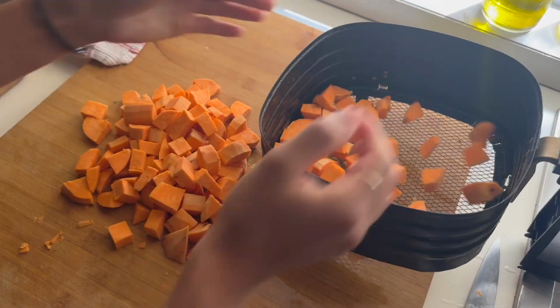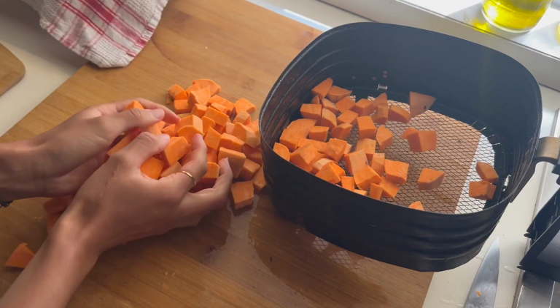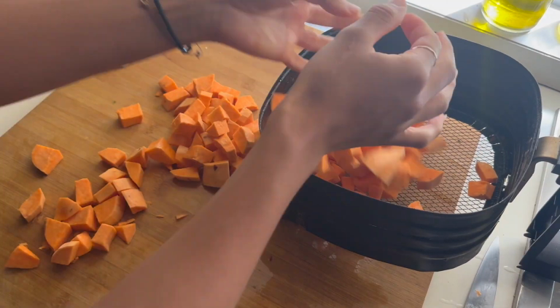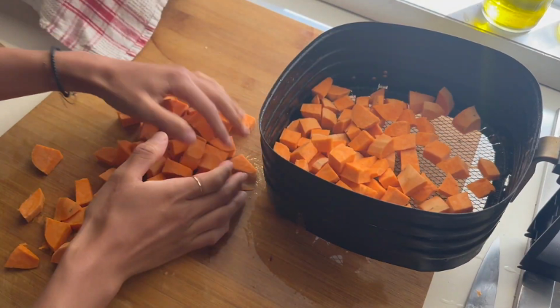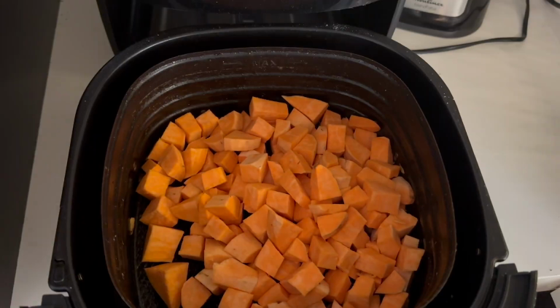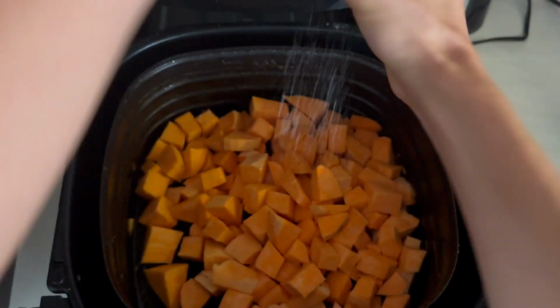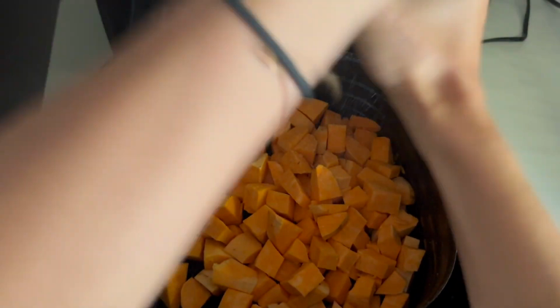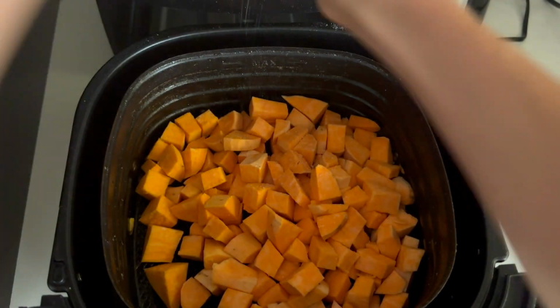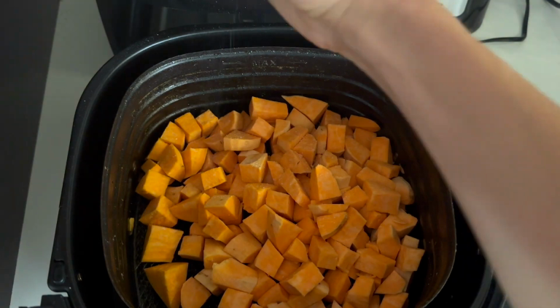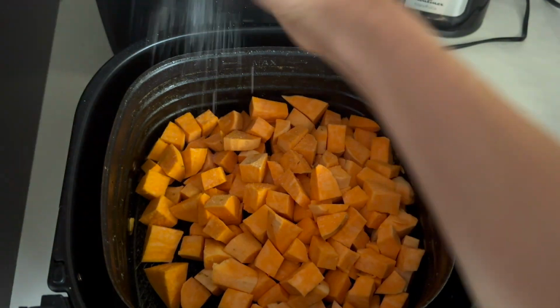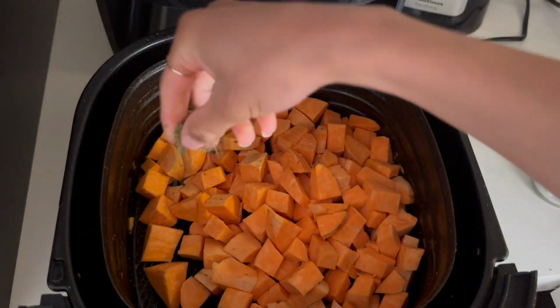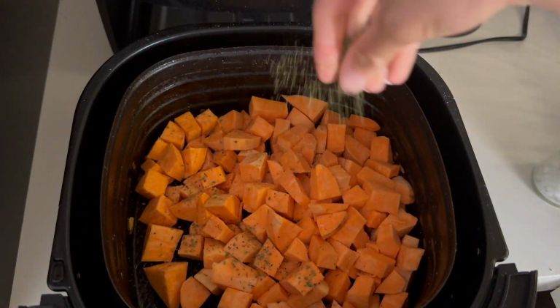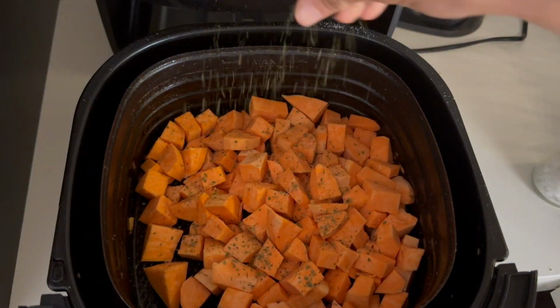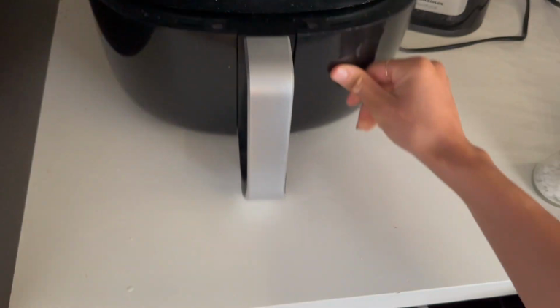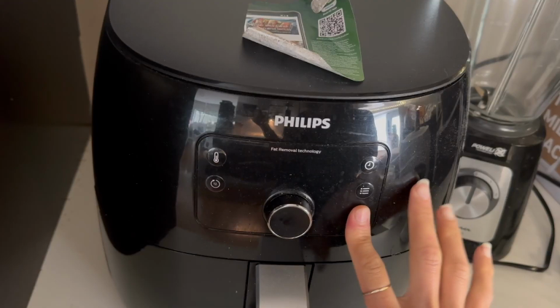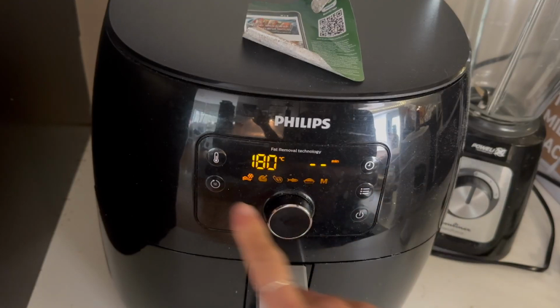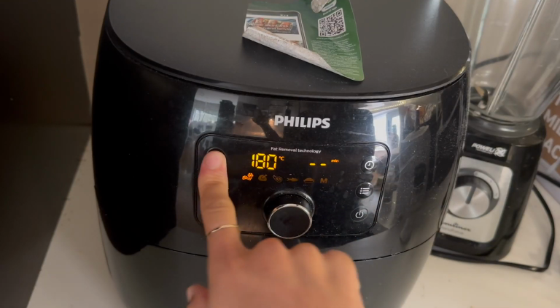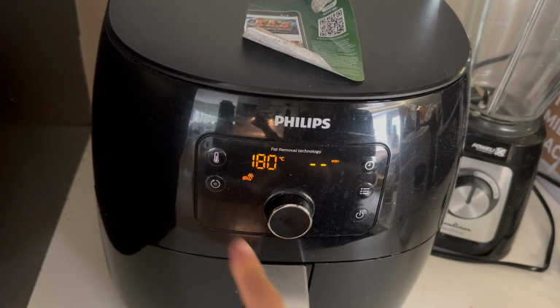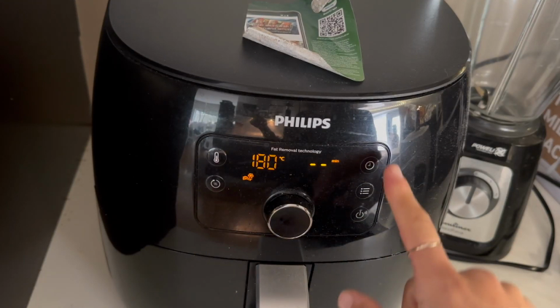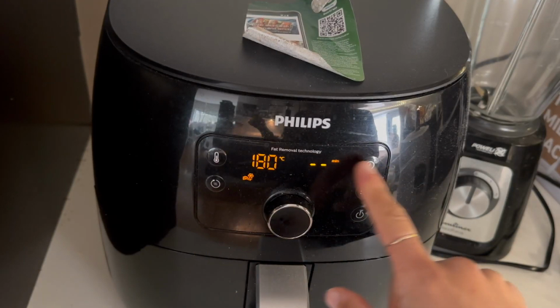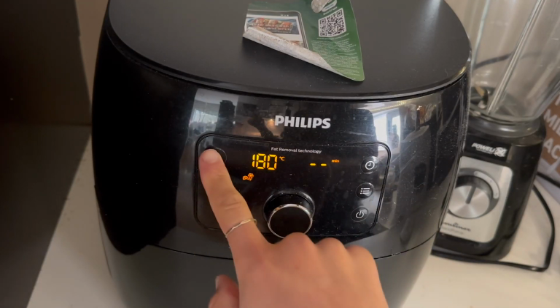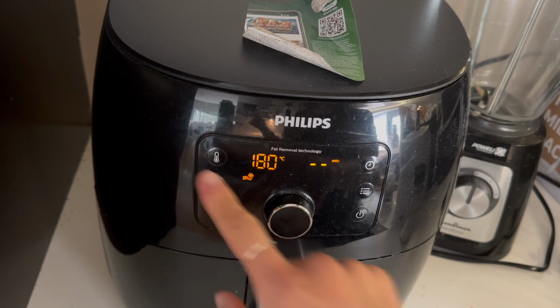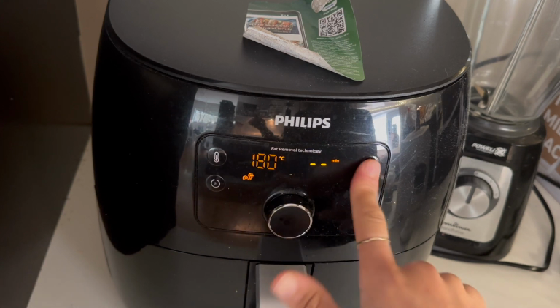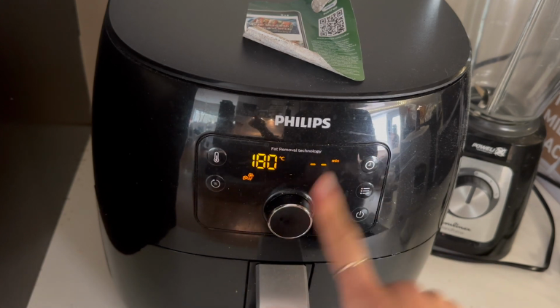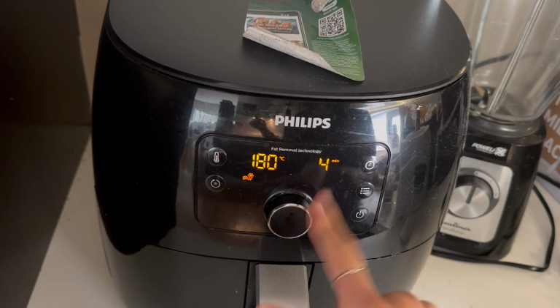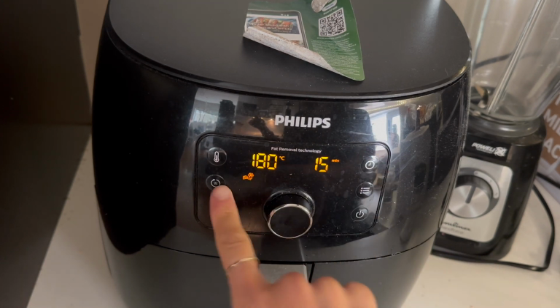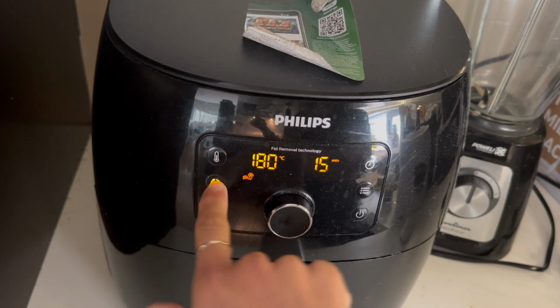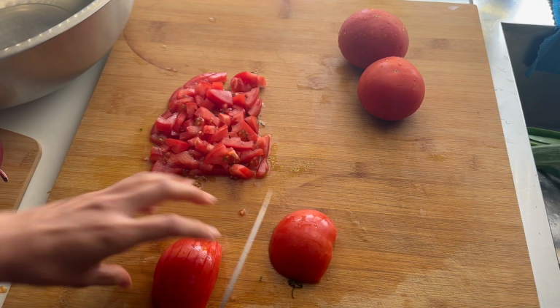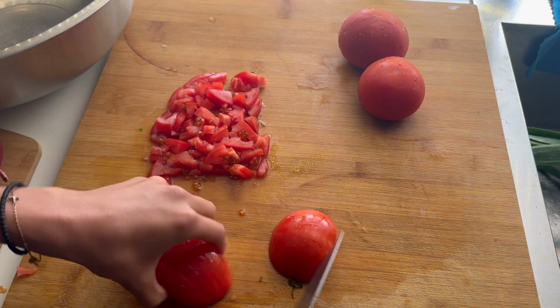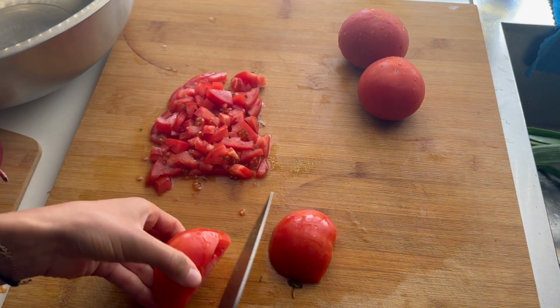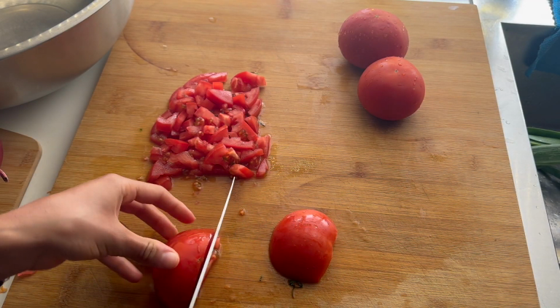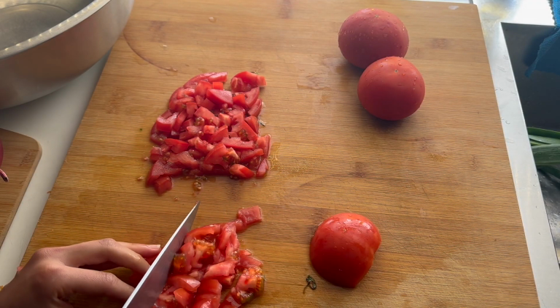Out of this salad I made three different versions: one with sweet potato, one with avocado, and one plain — though obviously all of them had the beans and vegetables in them. I just wanted a bit of a different flavor.